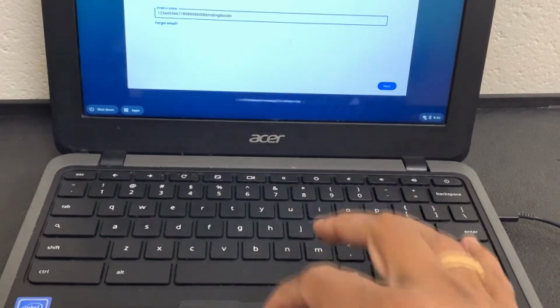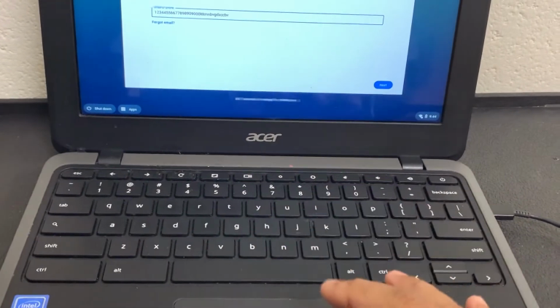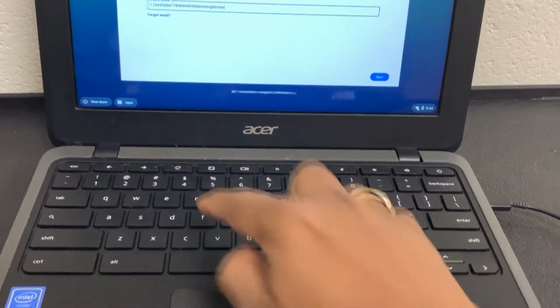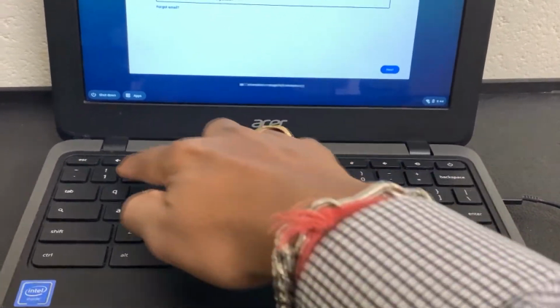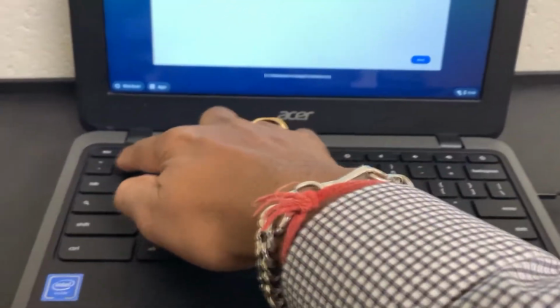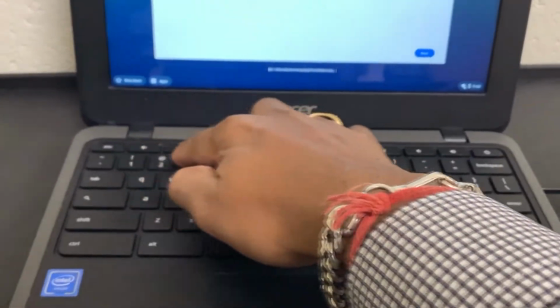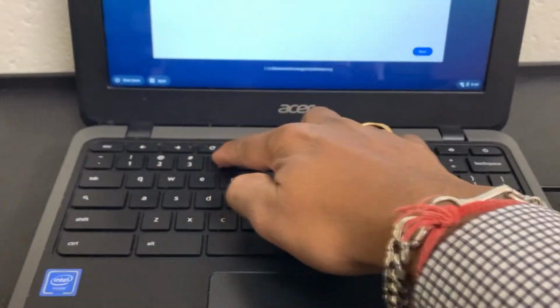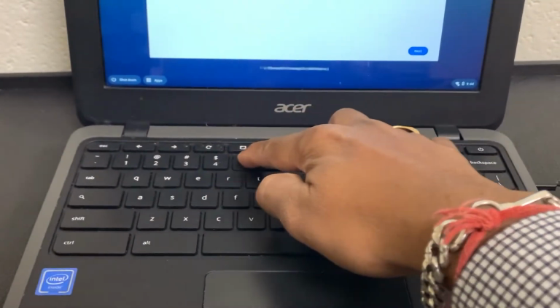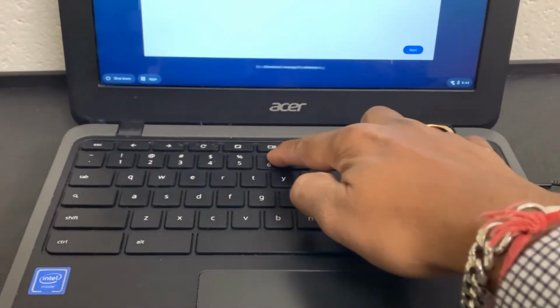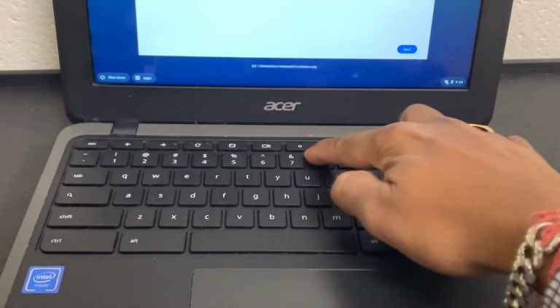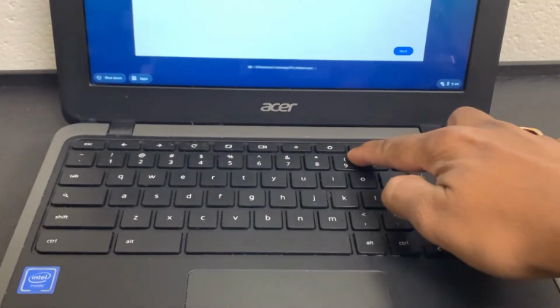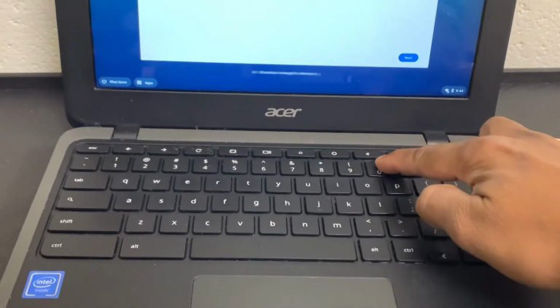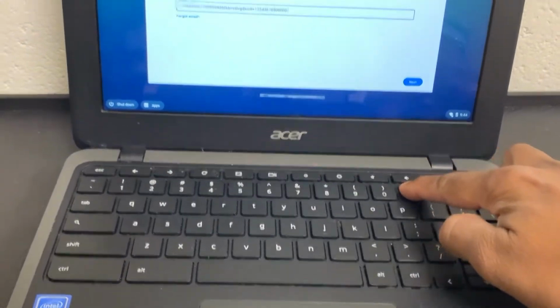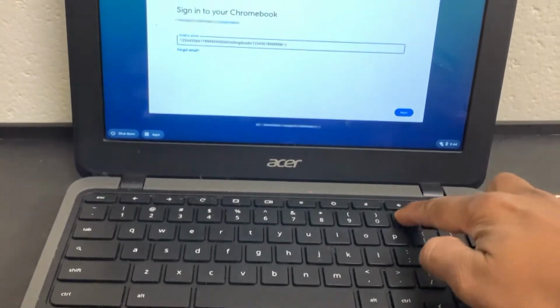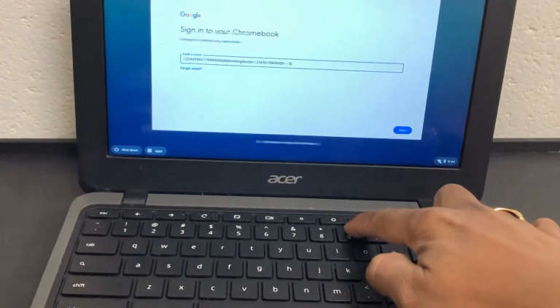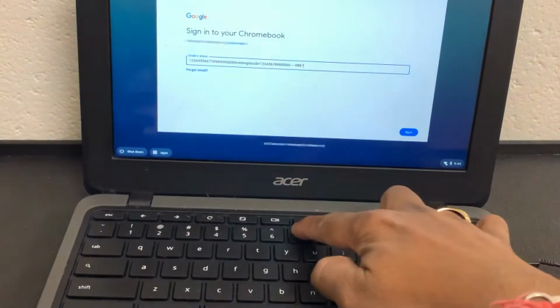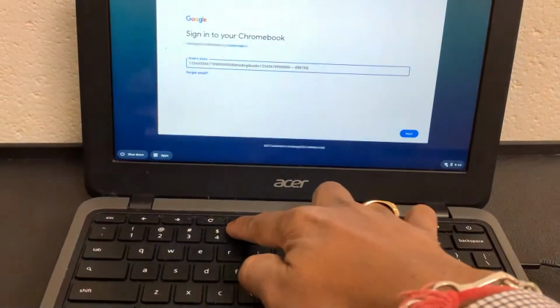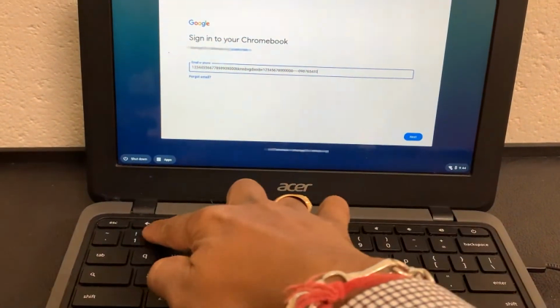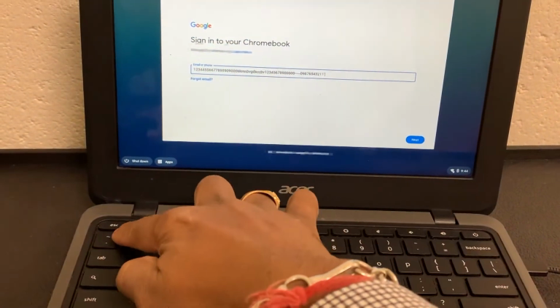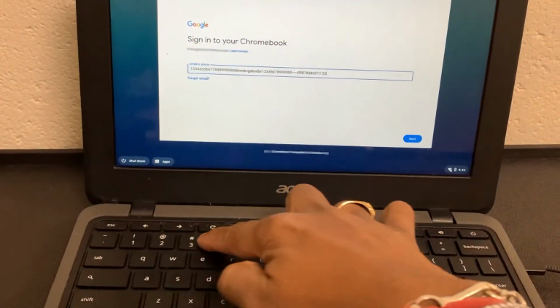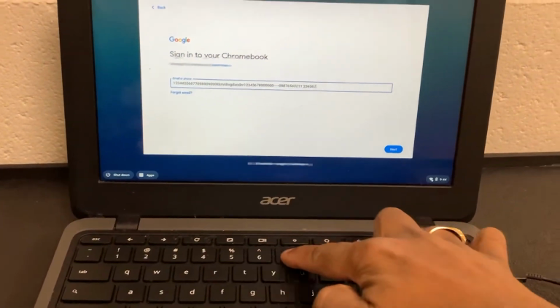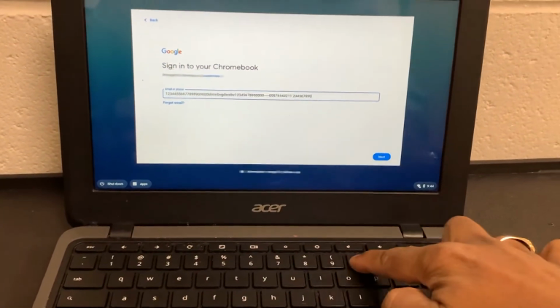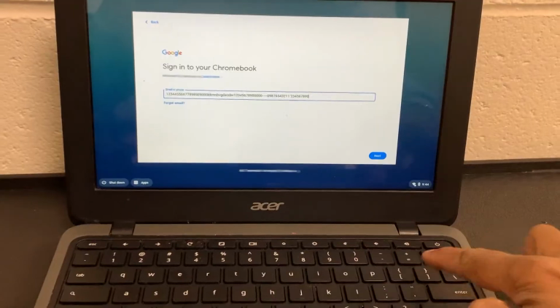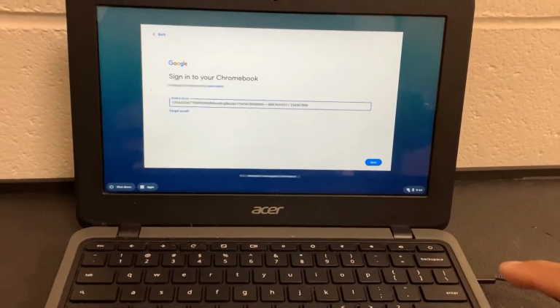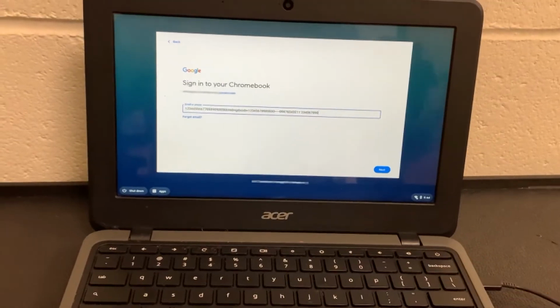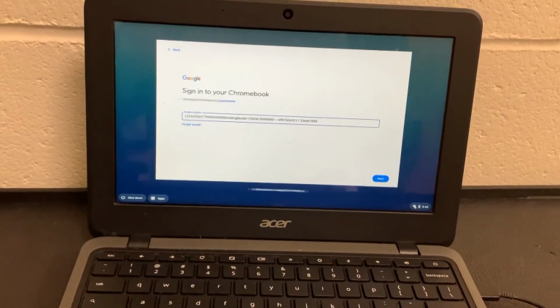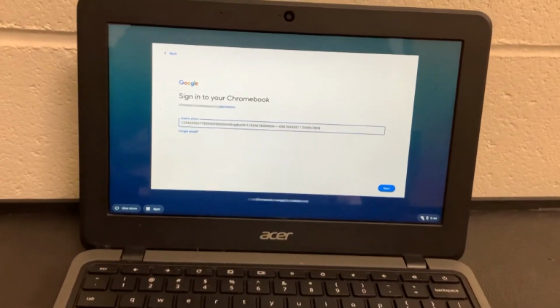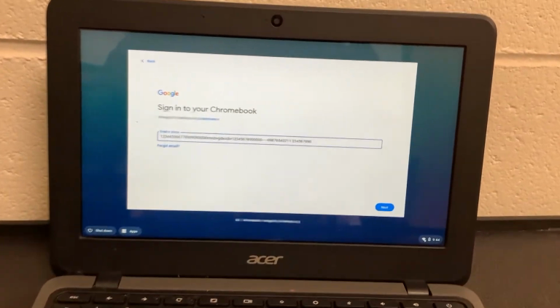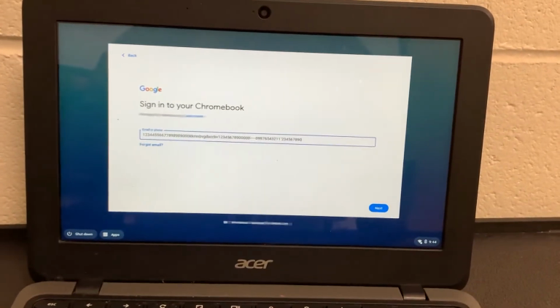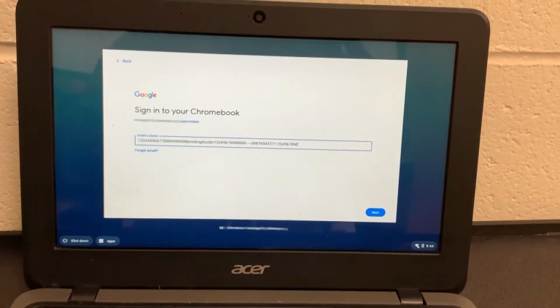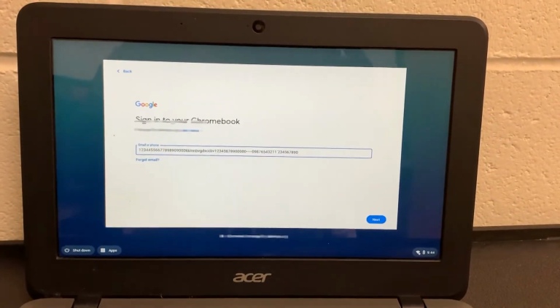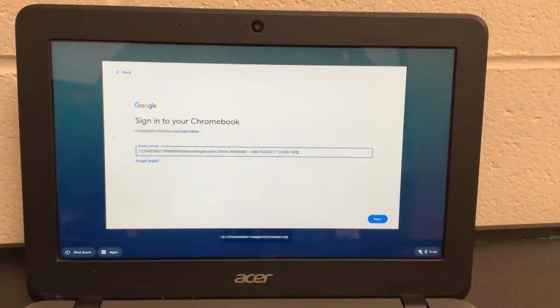That's it guys — that's all you need to do. Just unplug the keyboard cable and plug it back in and that will take care of the issue. Thank you for watching — please like, share, and subscribe to my channel, and I'll be back with more videos soon.